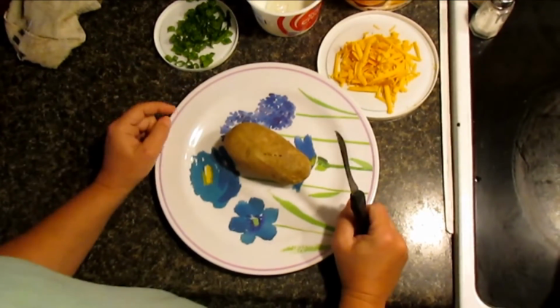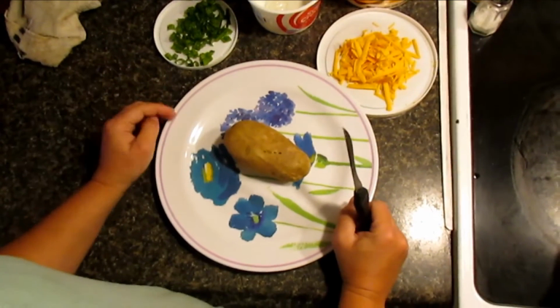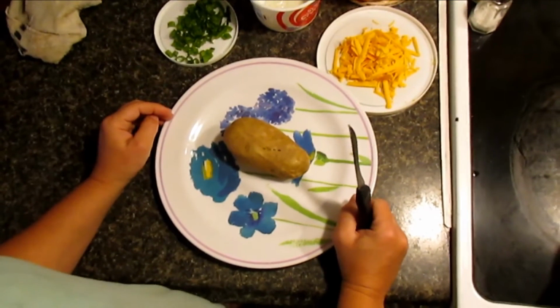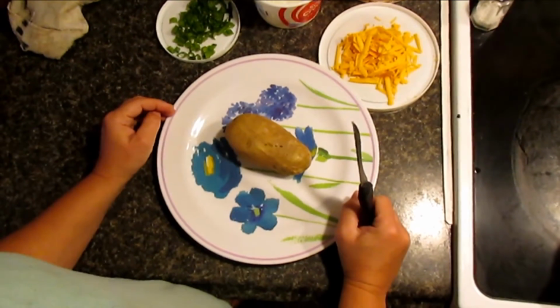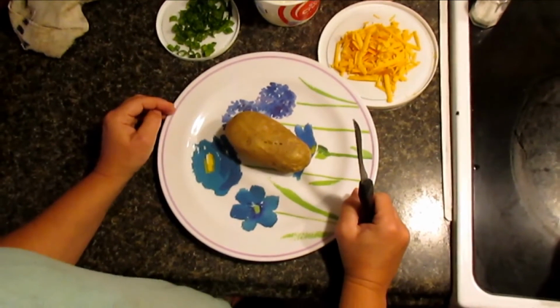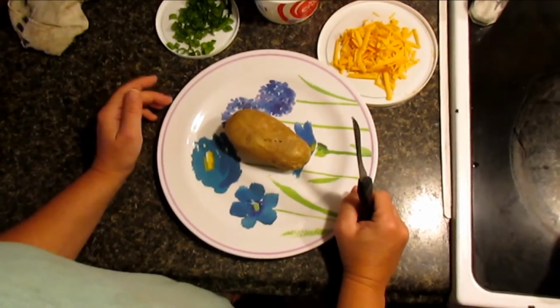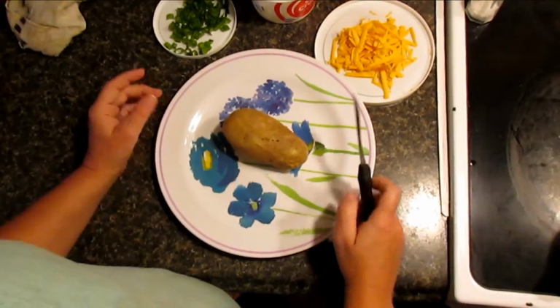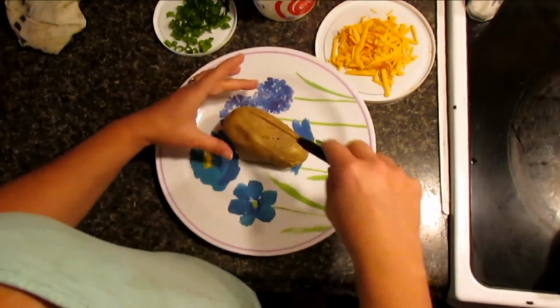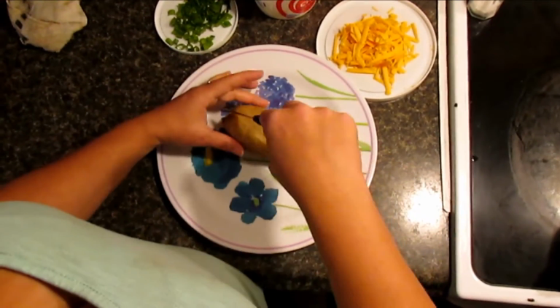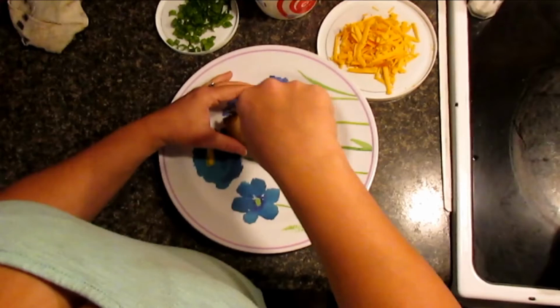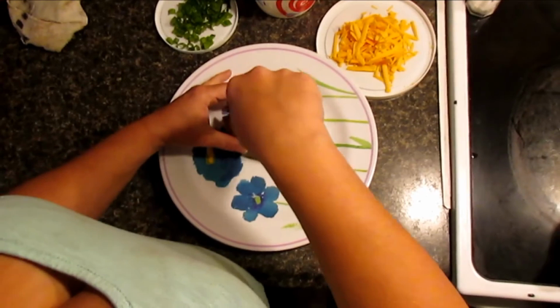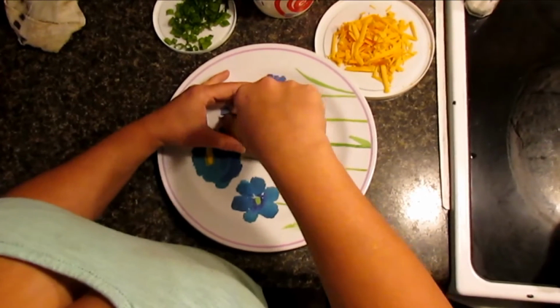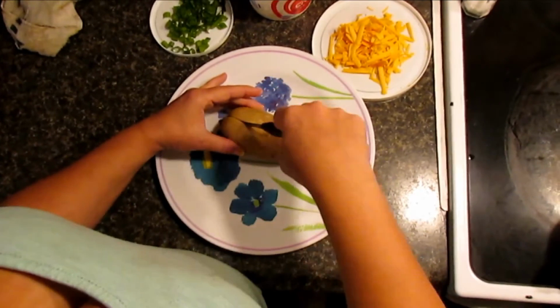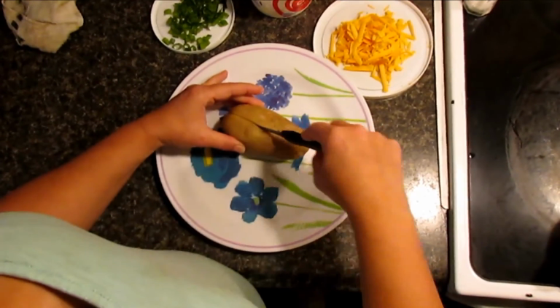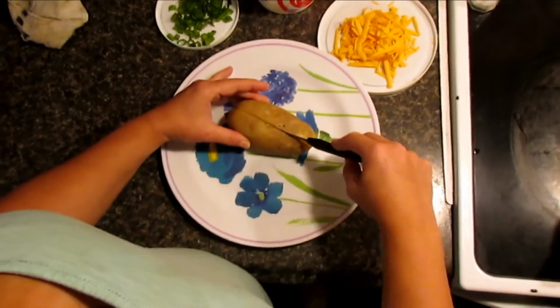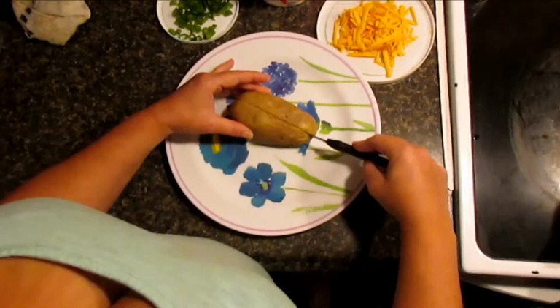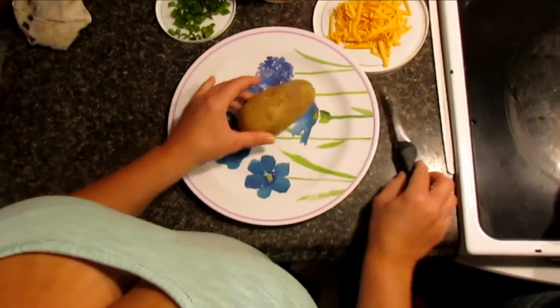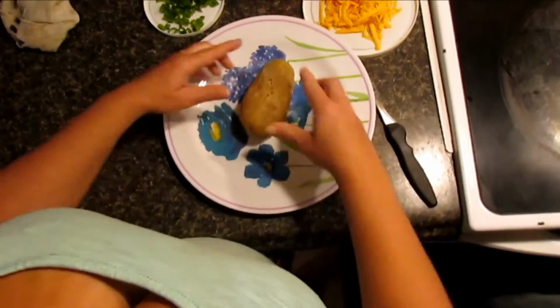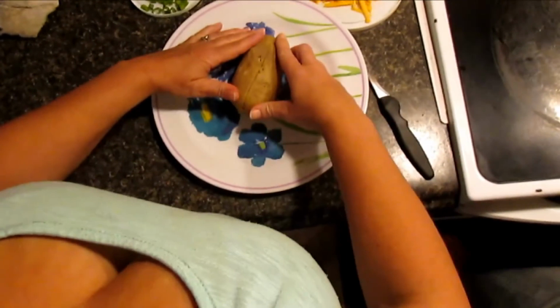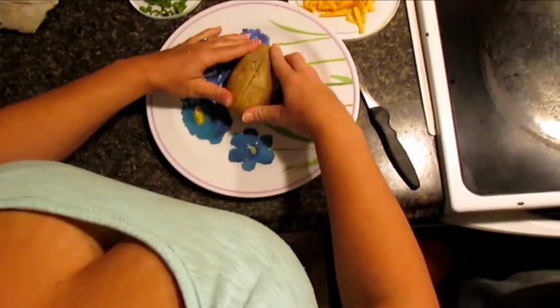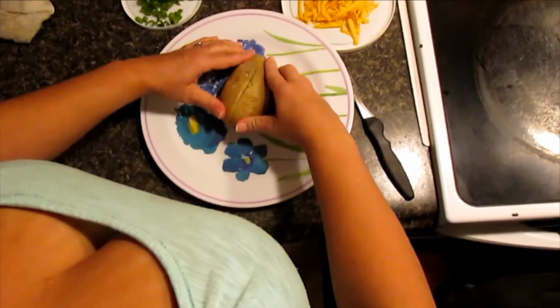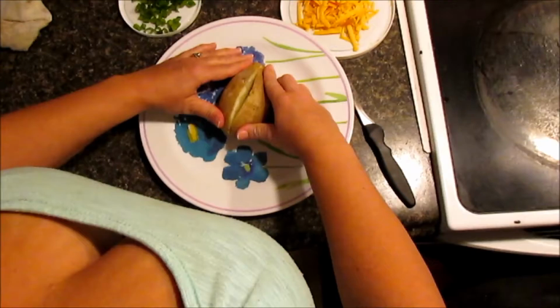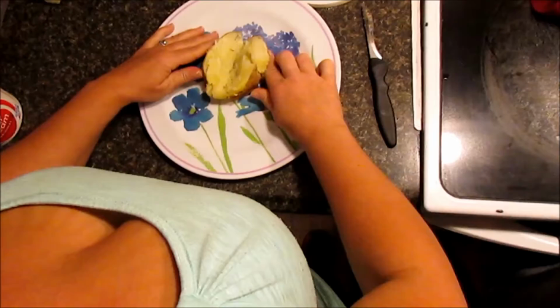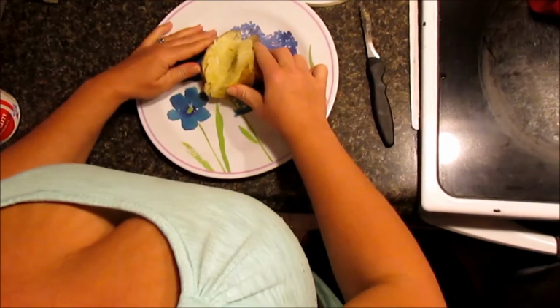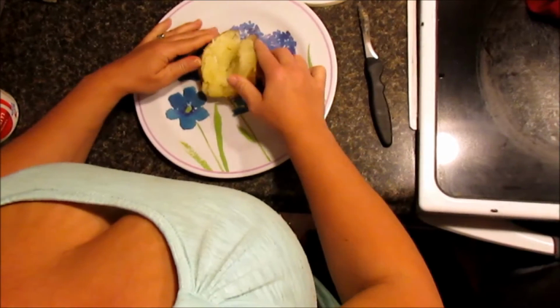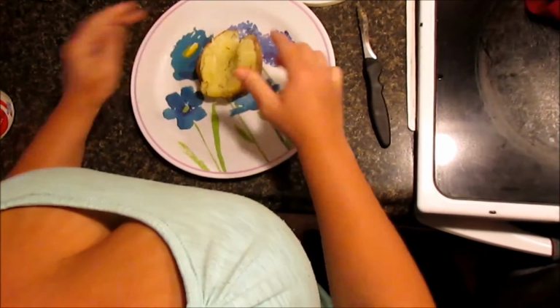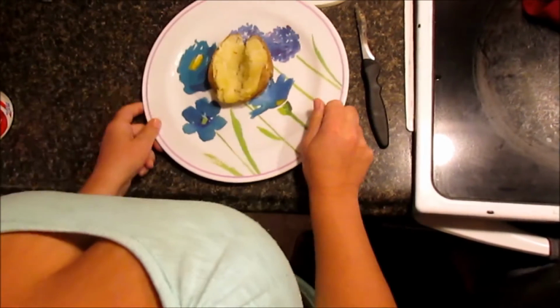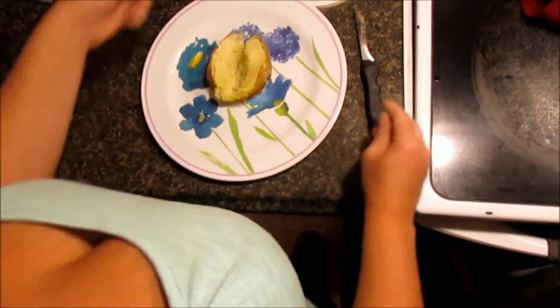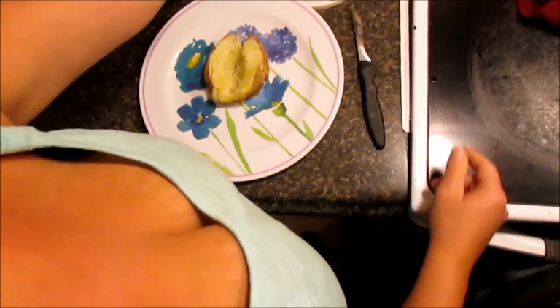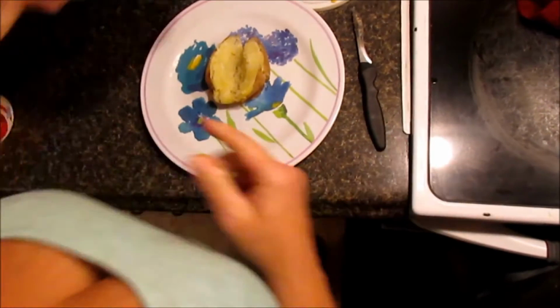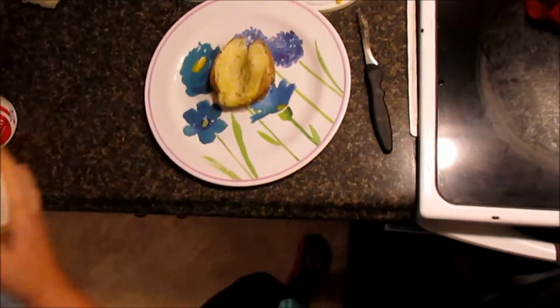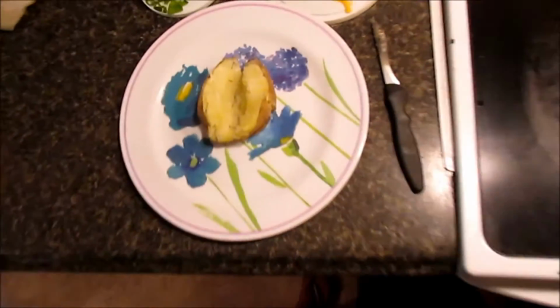When your potato is soft and cooked — it takes about three to four minutes depending on the size — you cut it lengthwise, turn it around, squeeze the ends and push it open. Then we're going to put a scoop of butter on top.